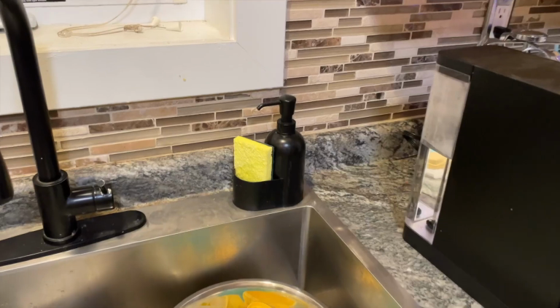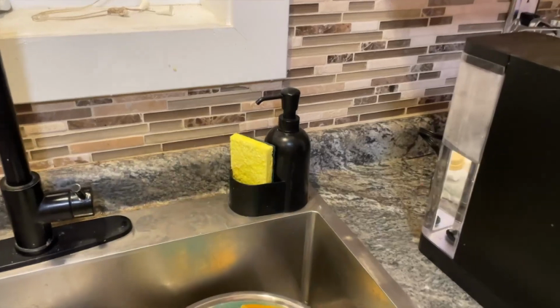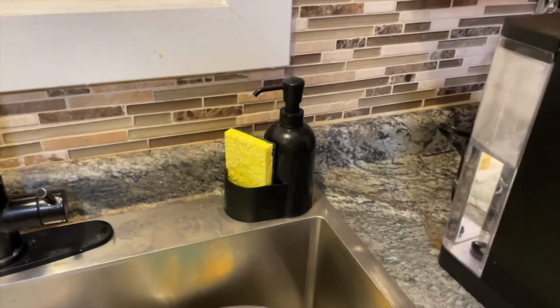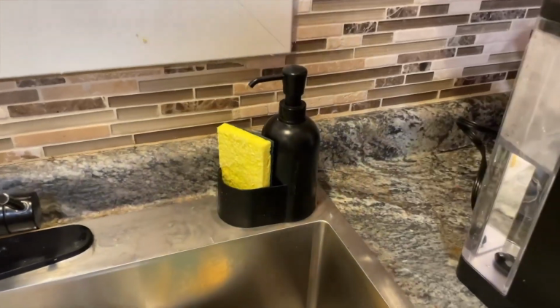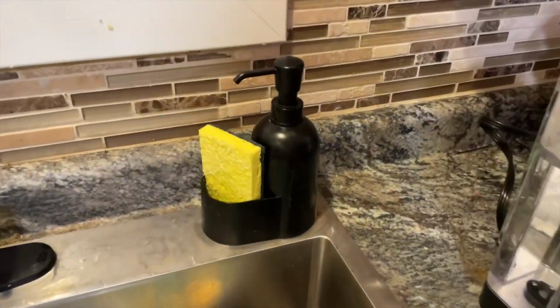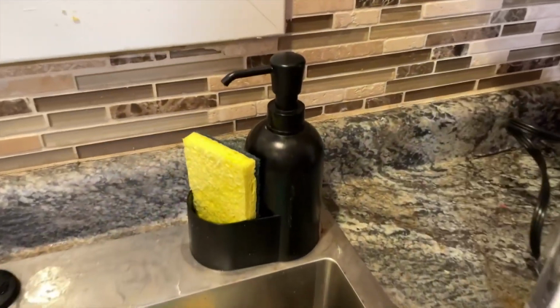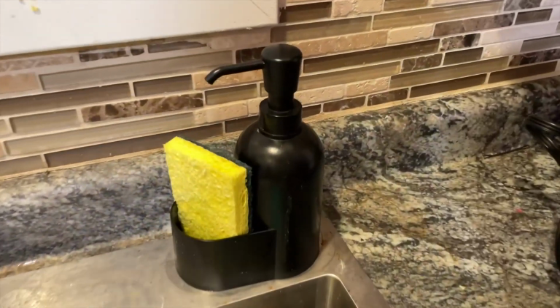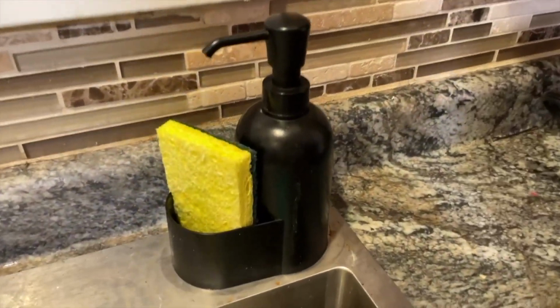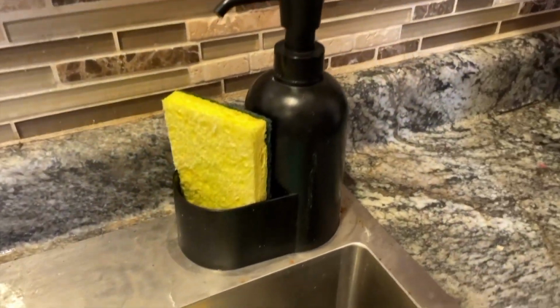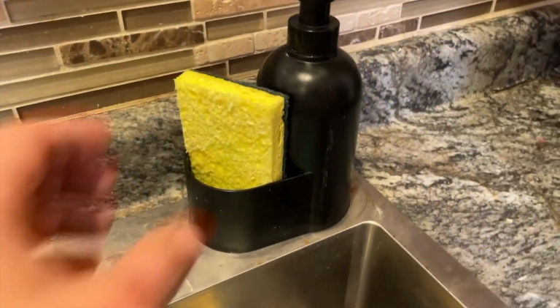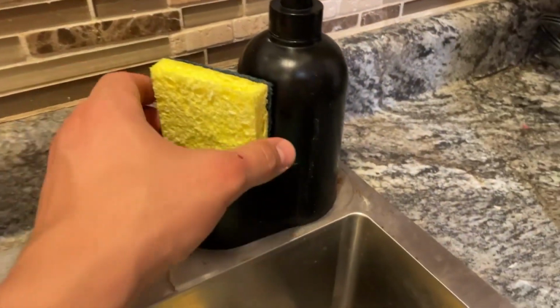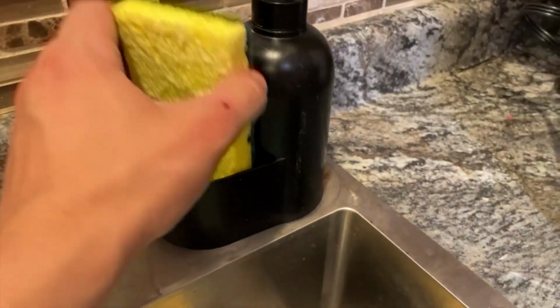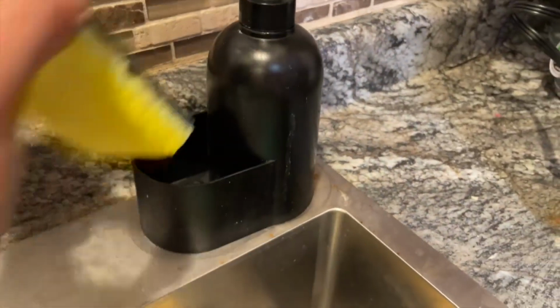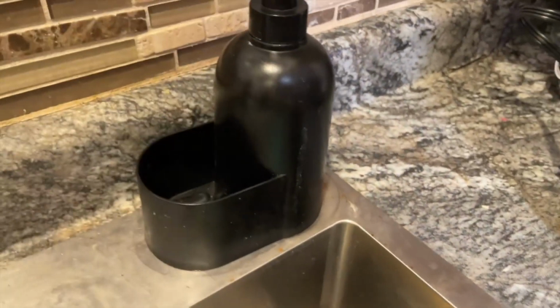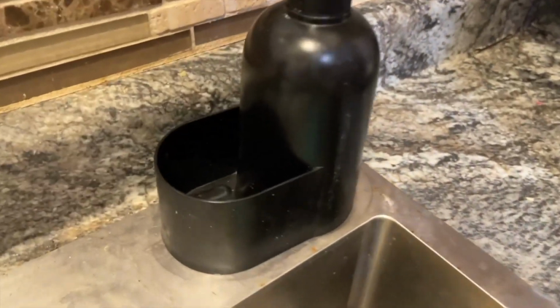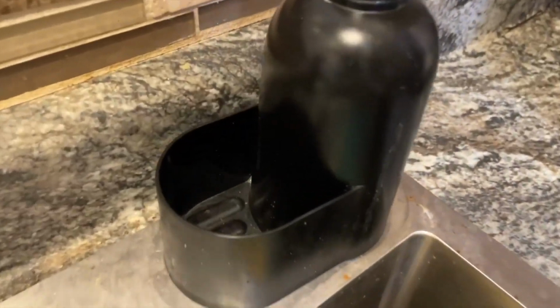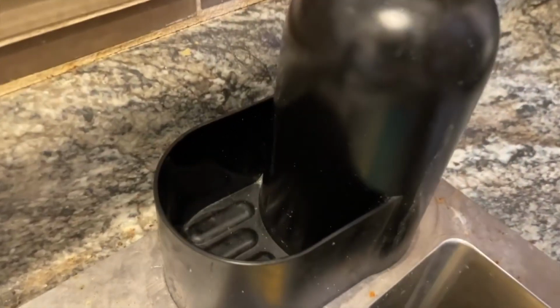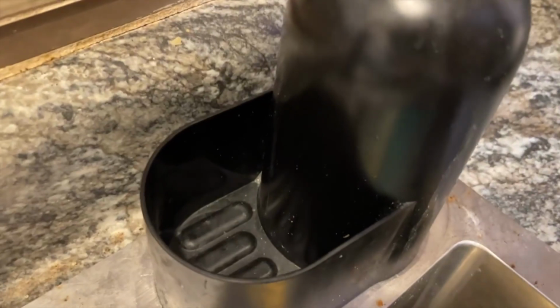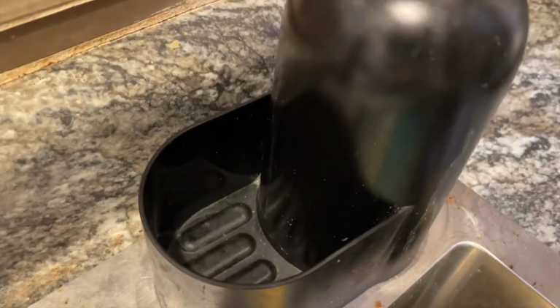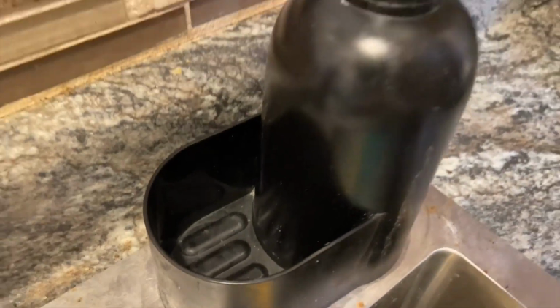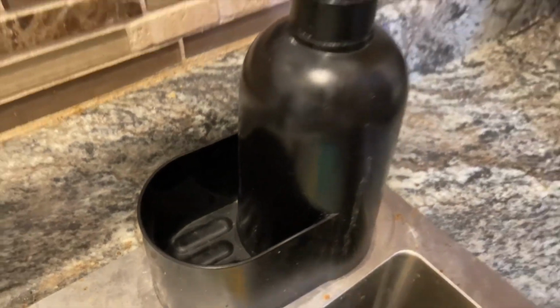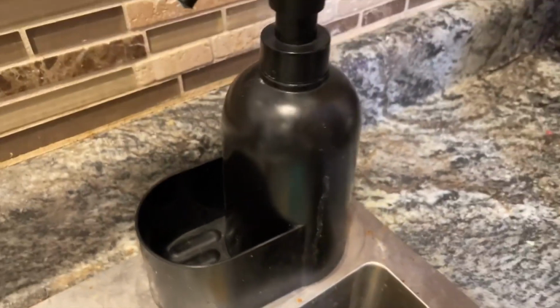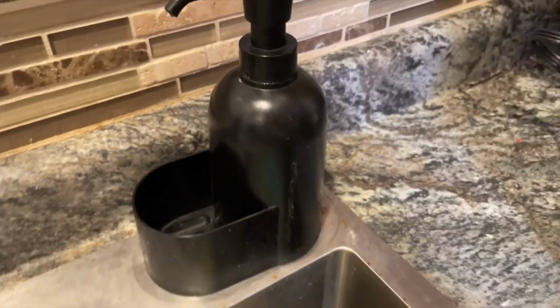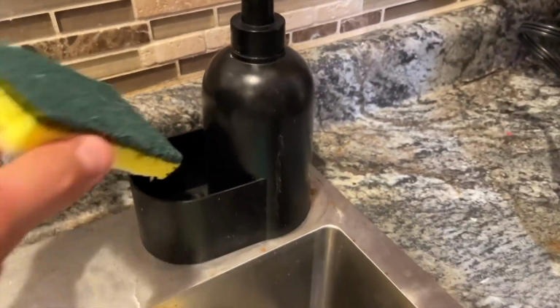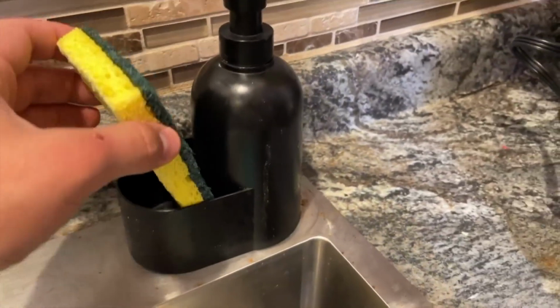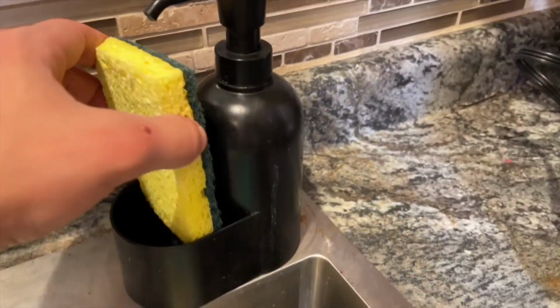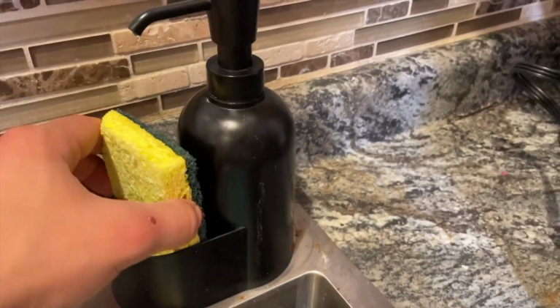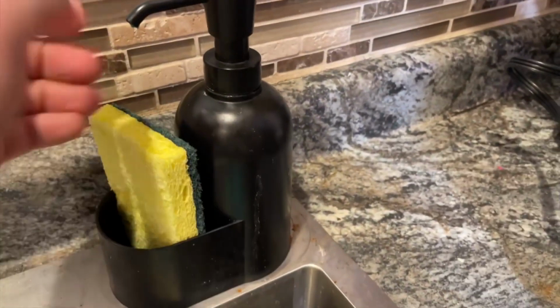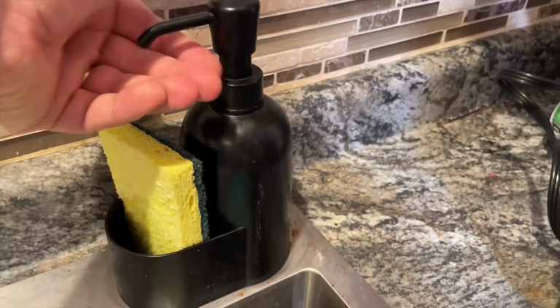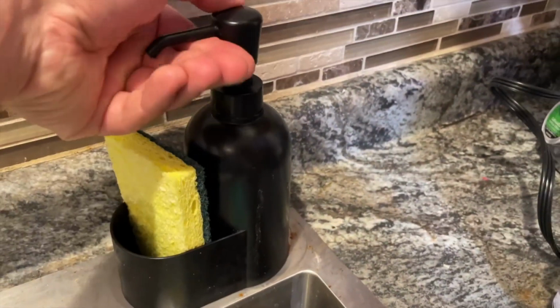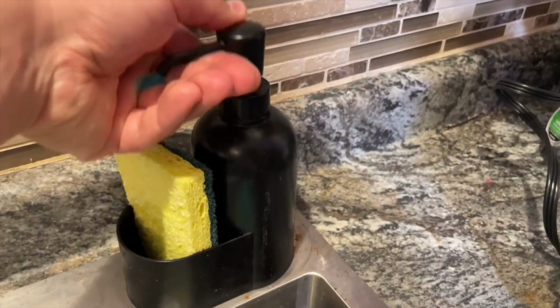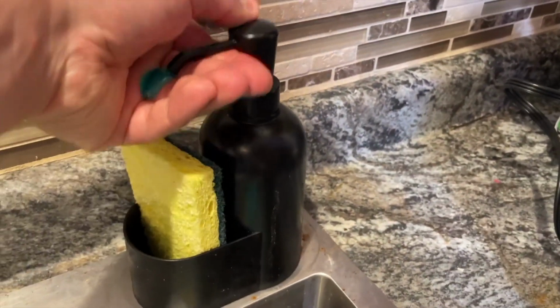This right here is an awesome soap dispenser from Amazon, and this thing is just phenomenal. It looks great in the kitchen, has a nice, really classy look when it's on the countertop, but at the same time, it's really practical.